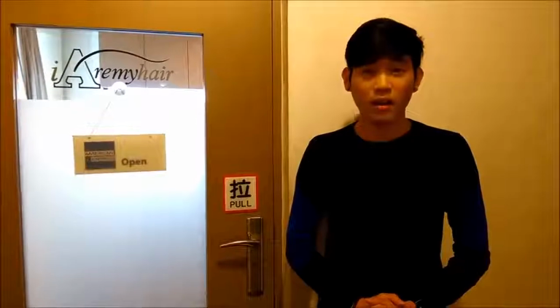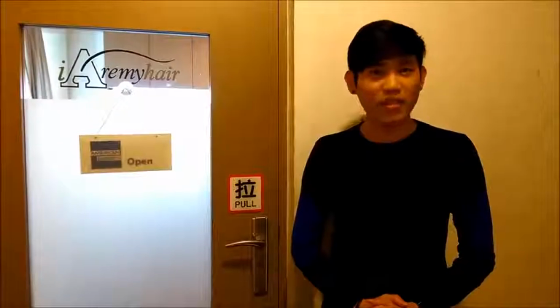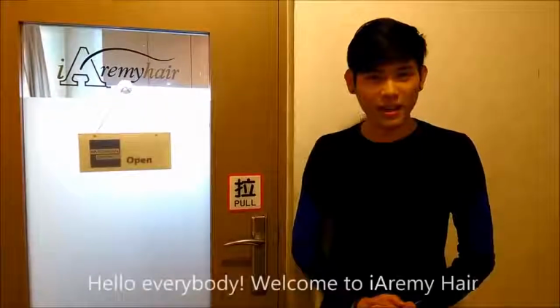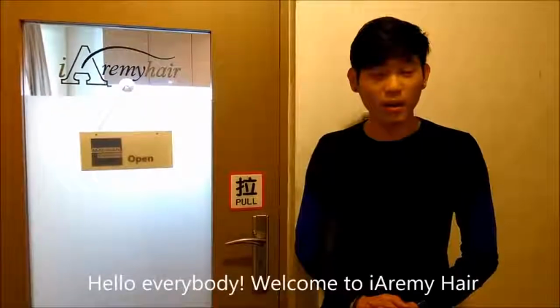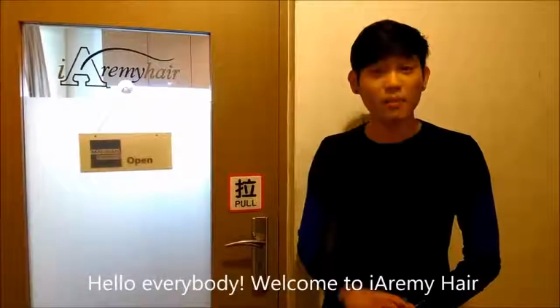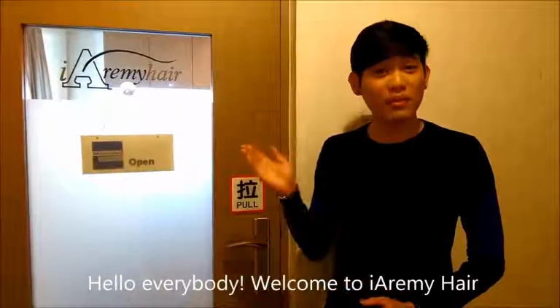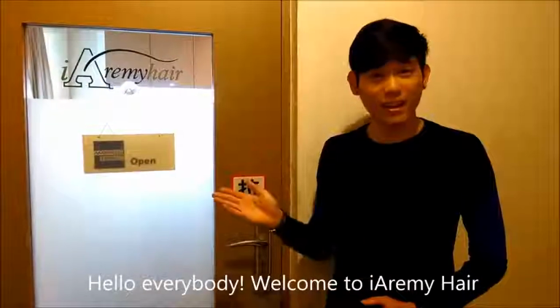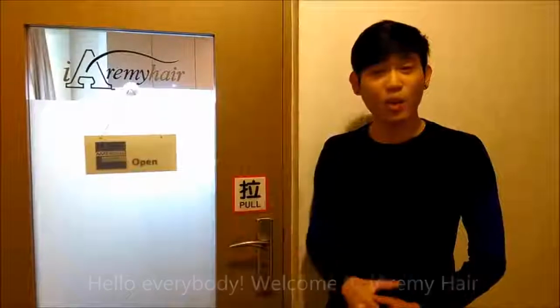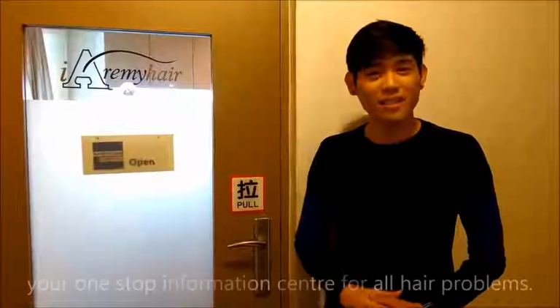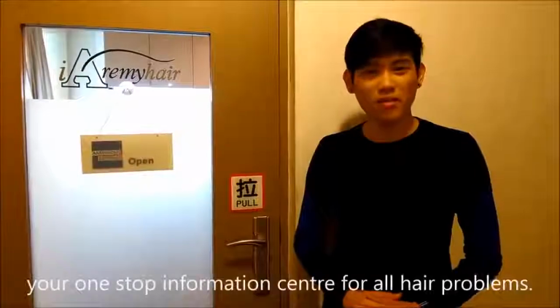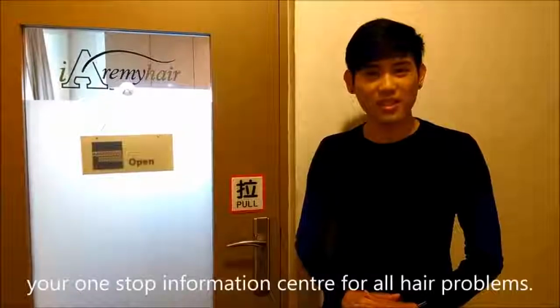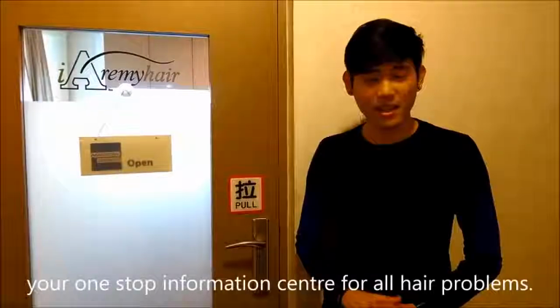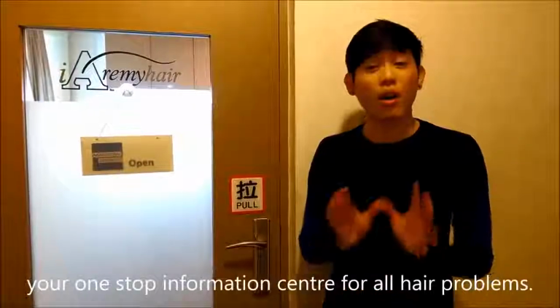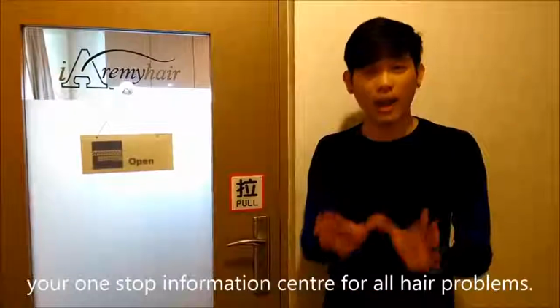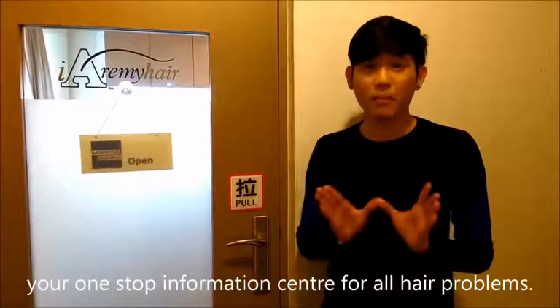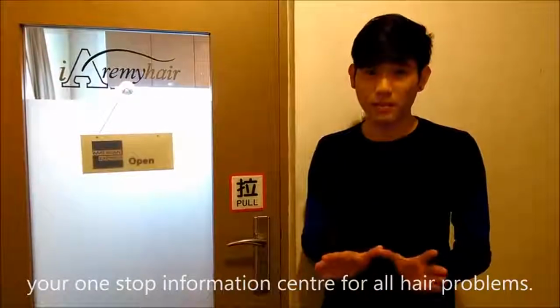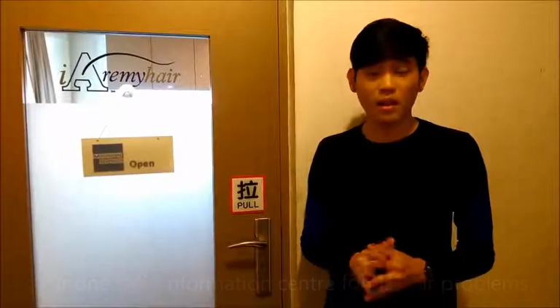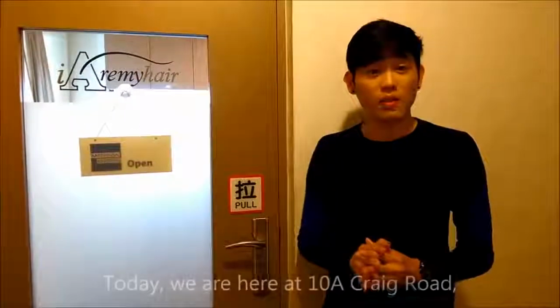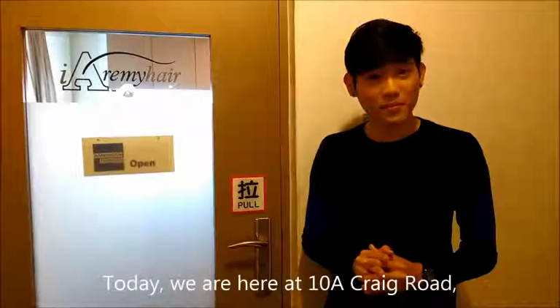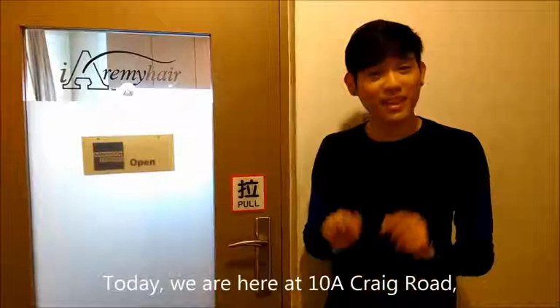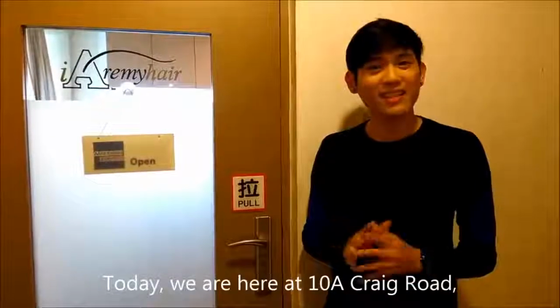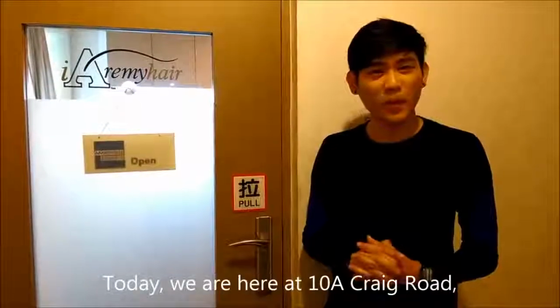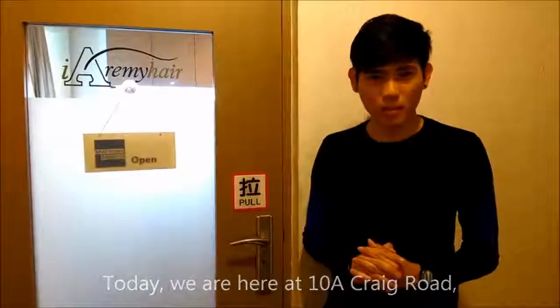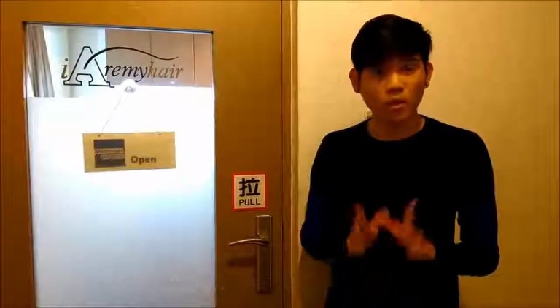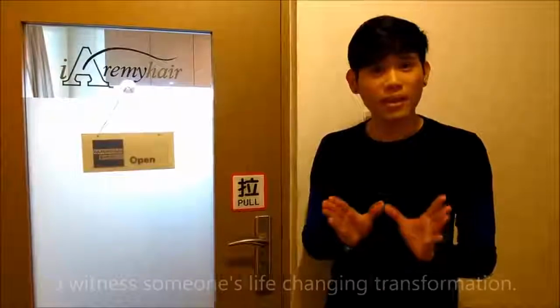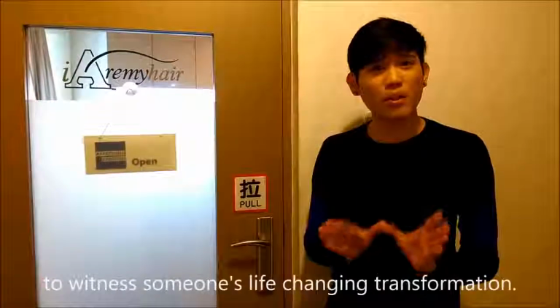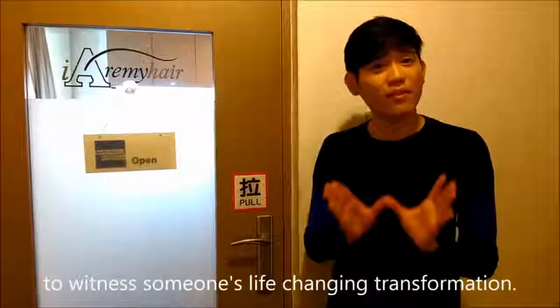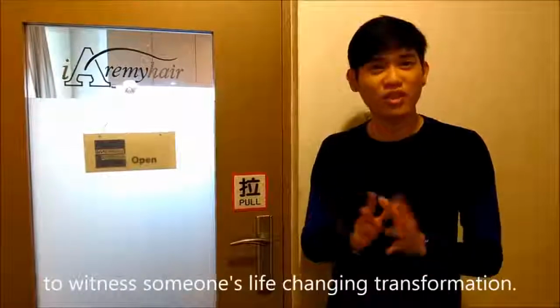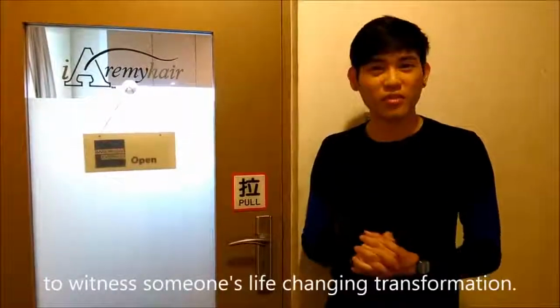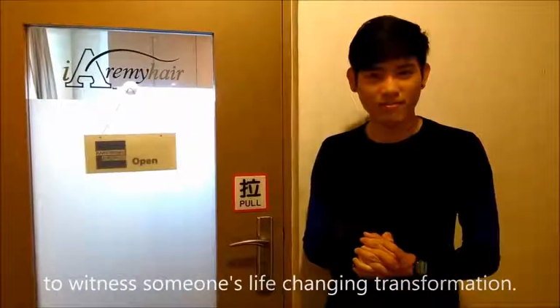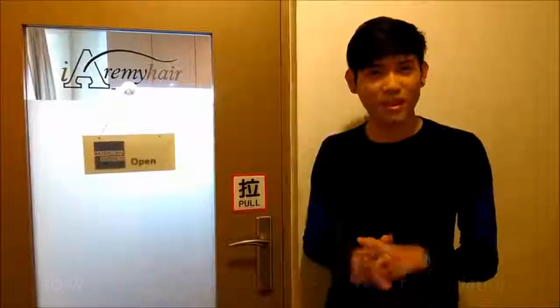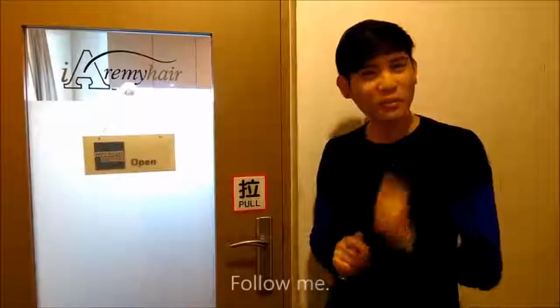Hello everybody. Welcome to Erie Hand, the one-stop information center for all hand problems. Today, we are here at 10 Great Road to witness someone's life-changing transformation. Follow me.